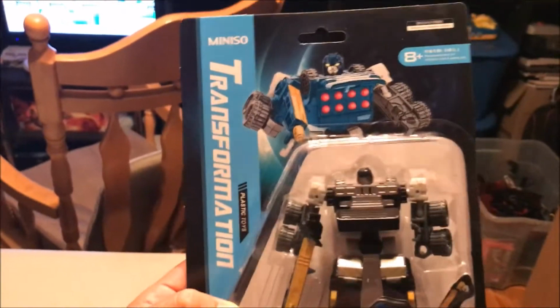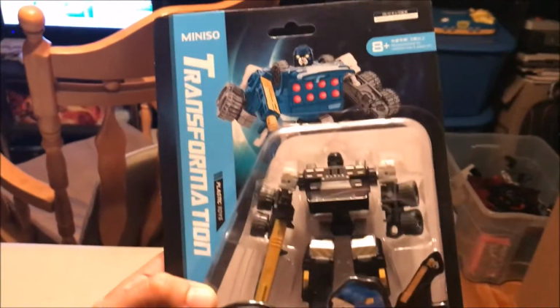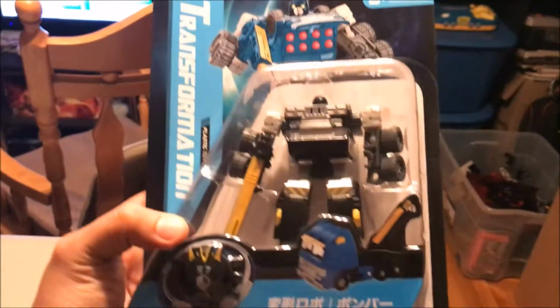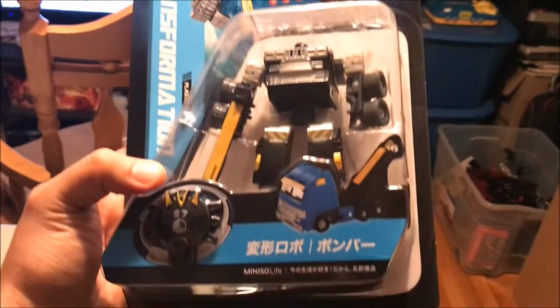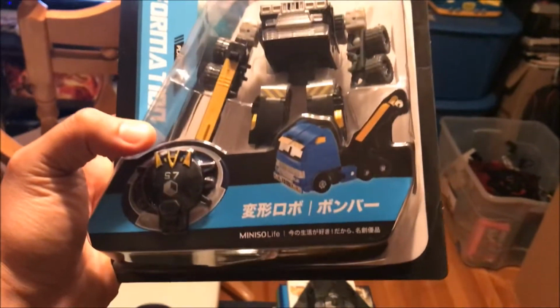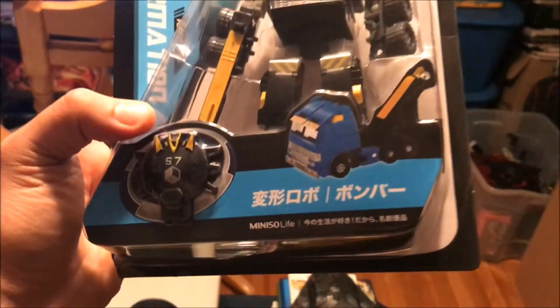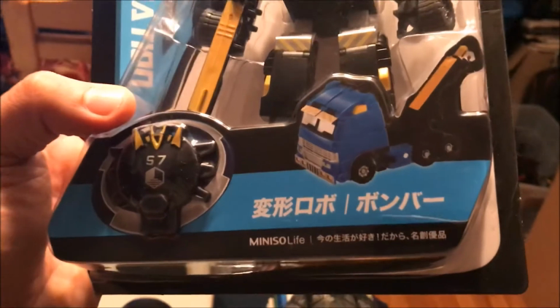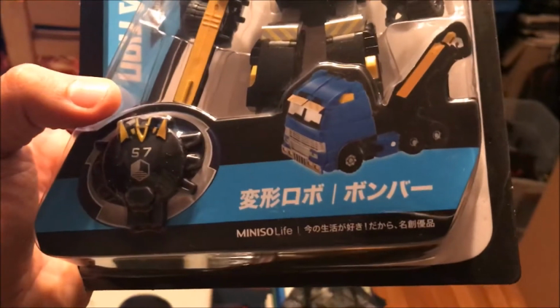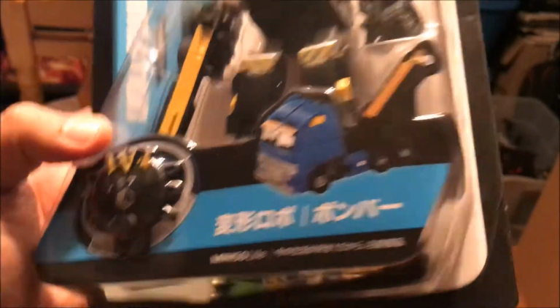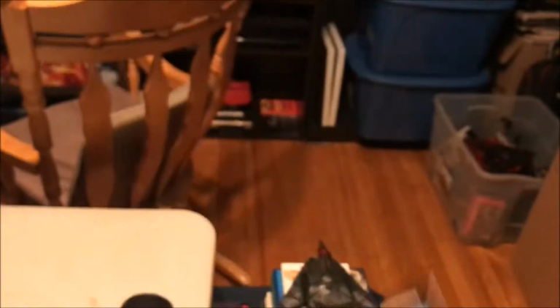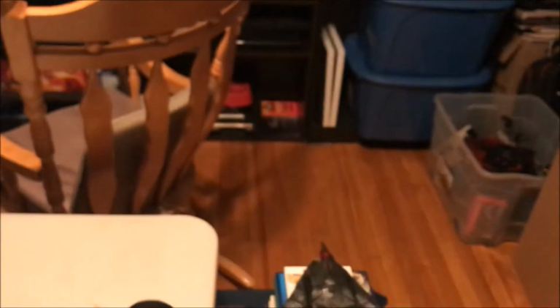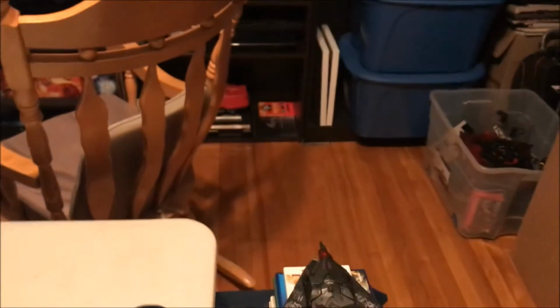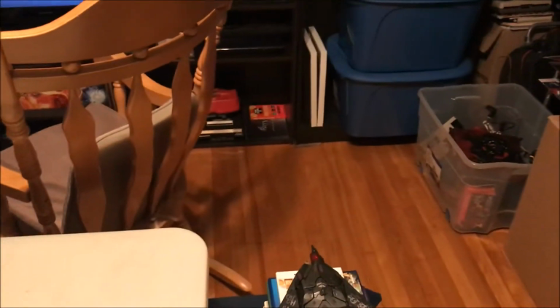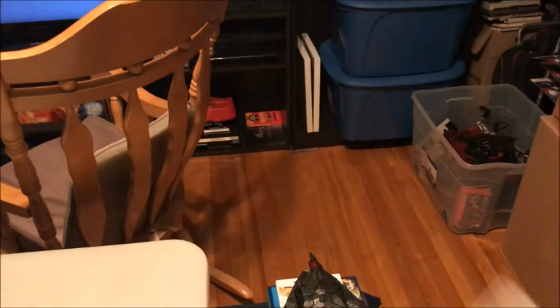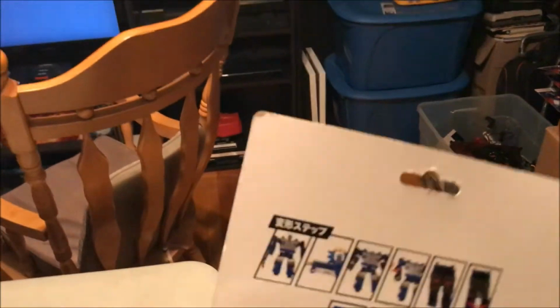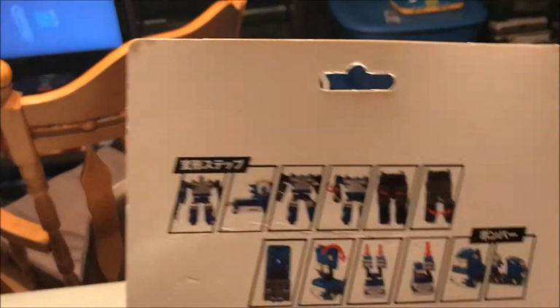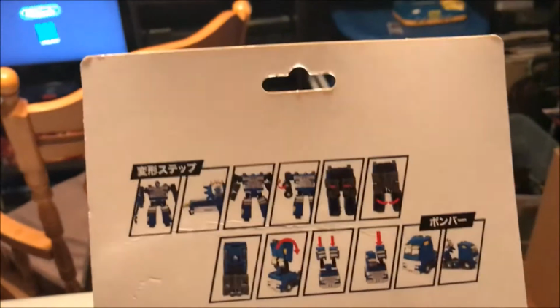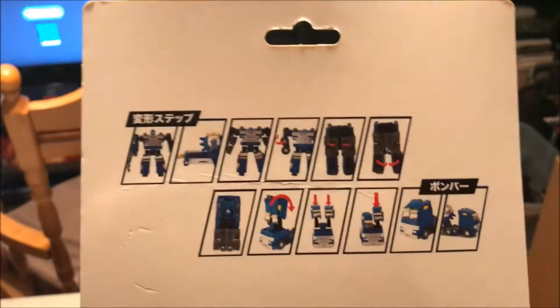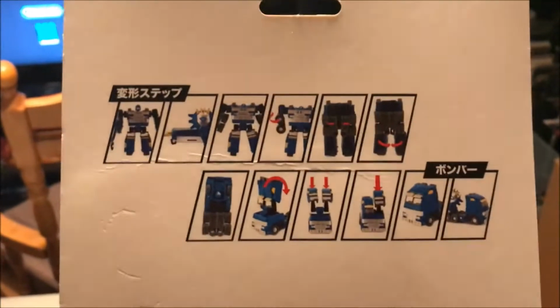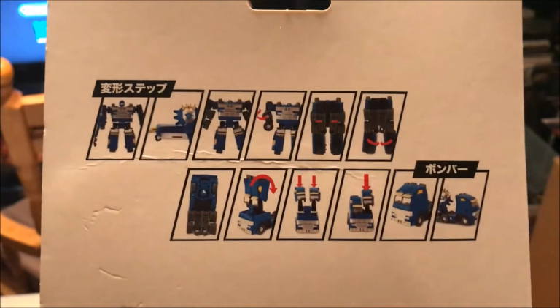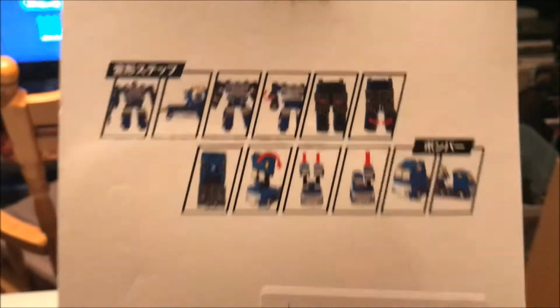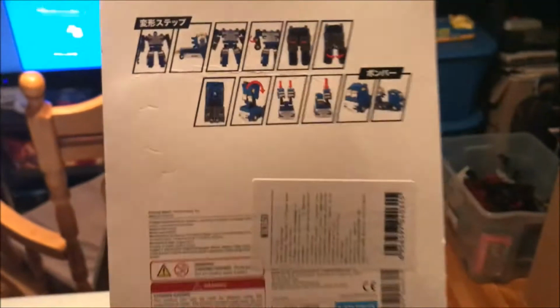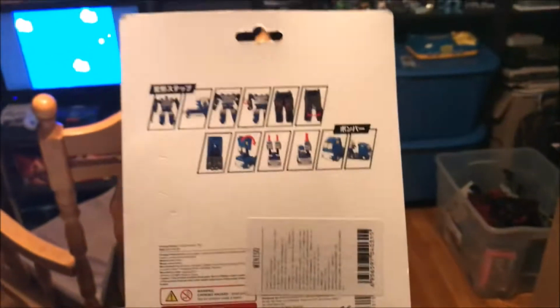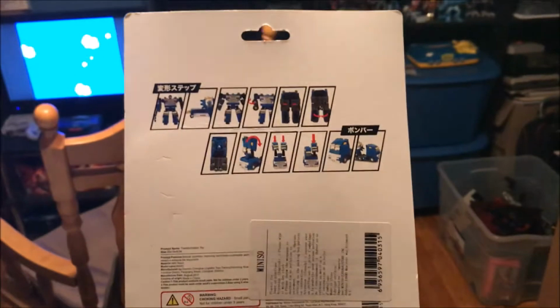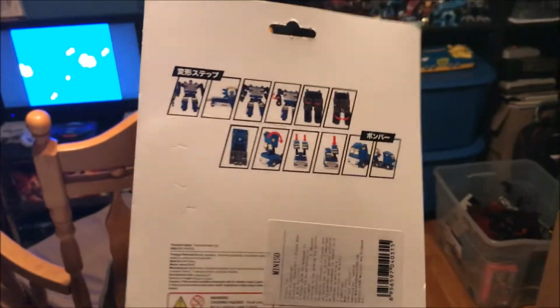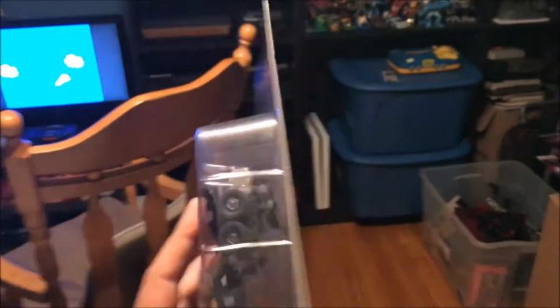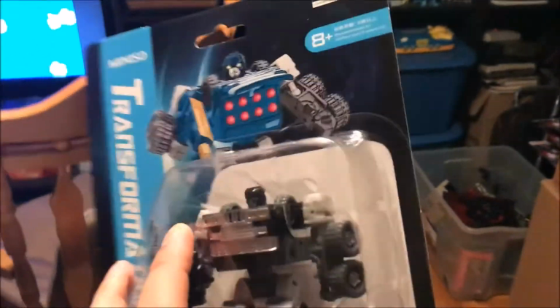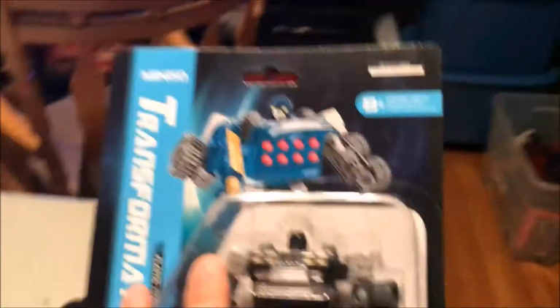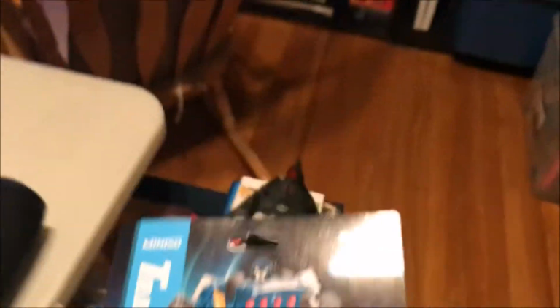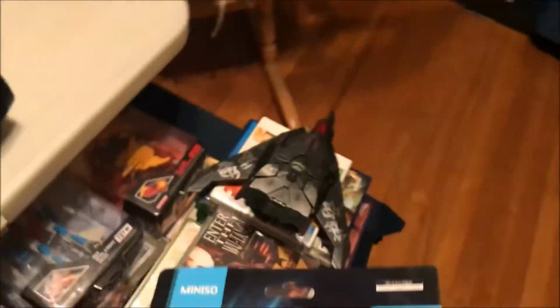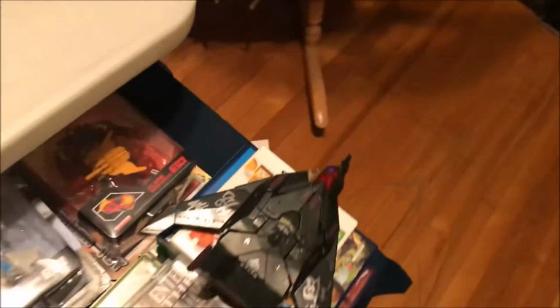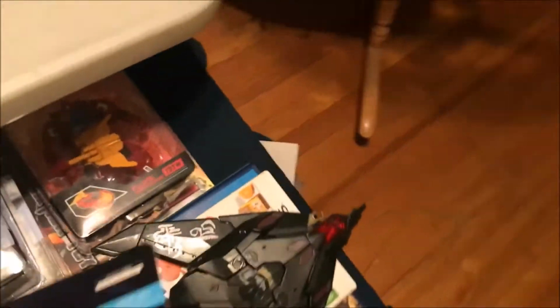For comparison, here's another transformation plastic toy that I bought, and he does have instructions on the back — but the Megatron one doesn't.